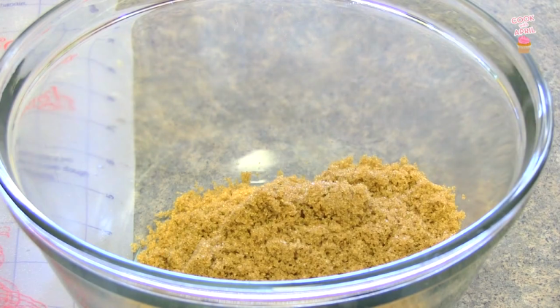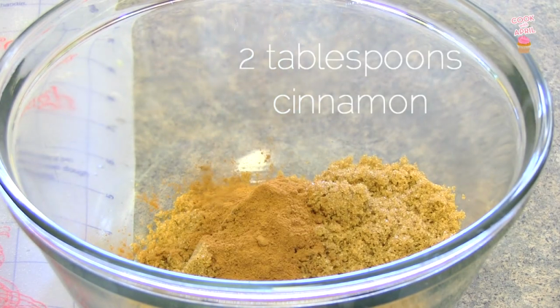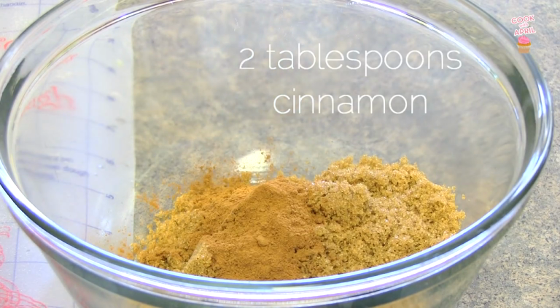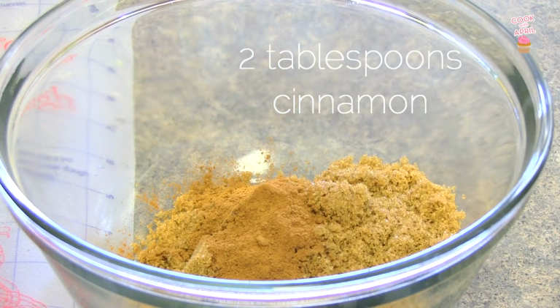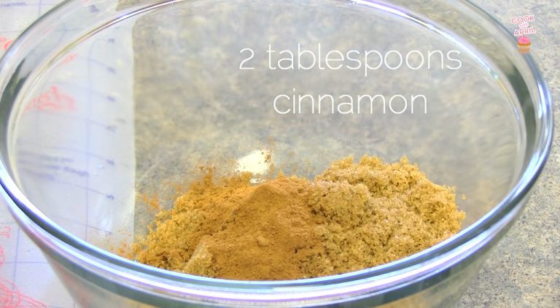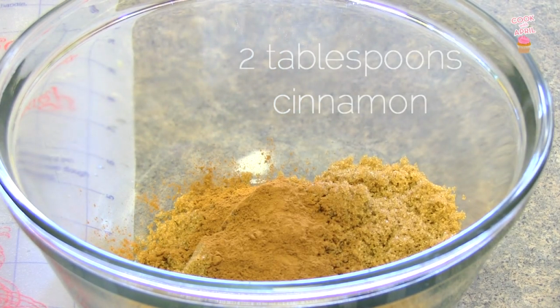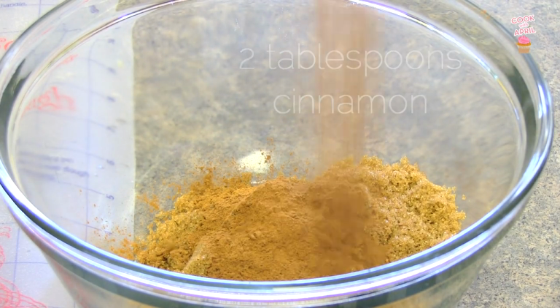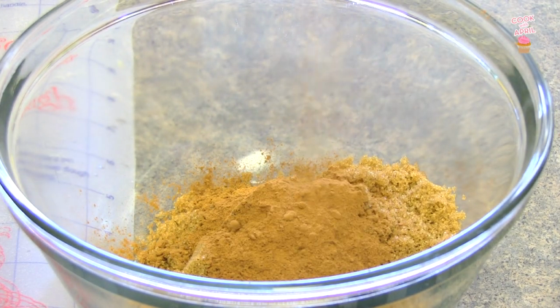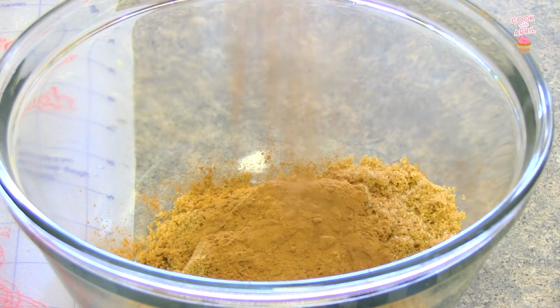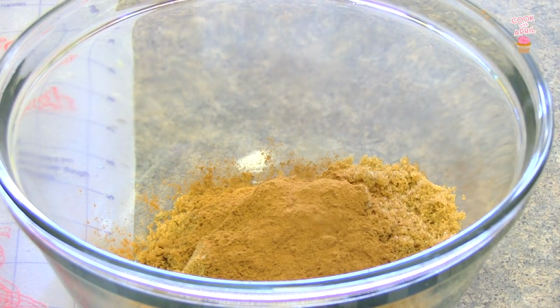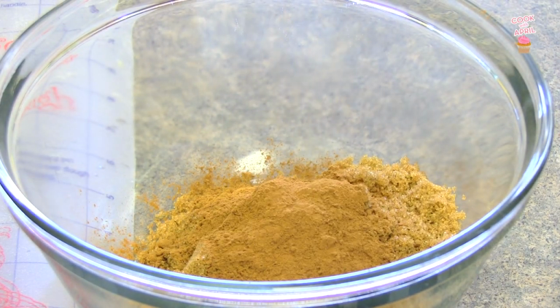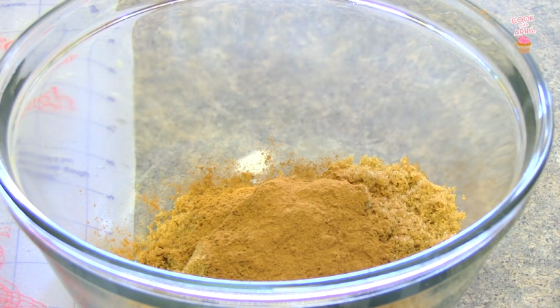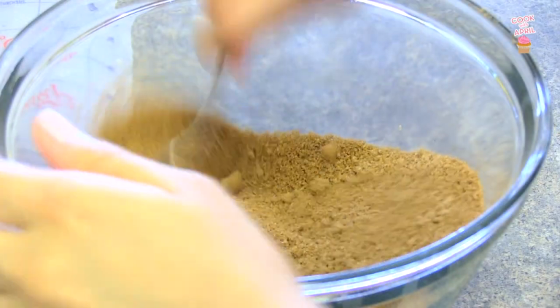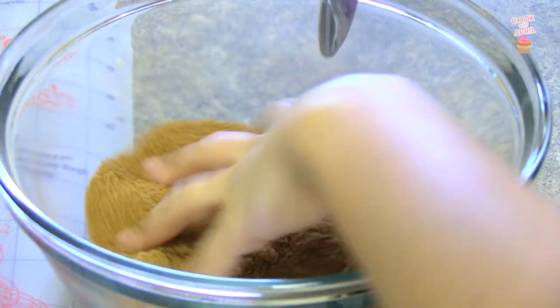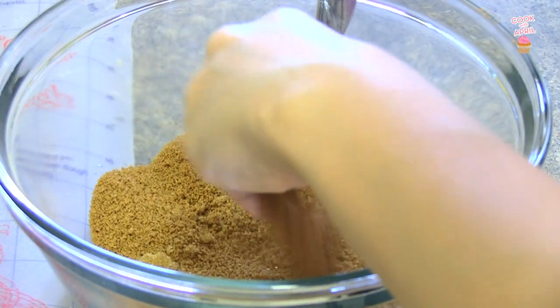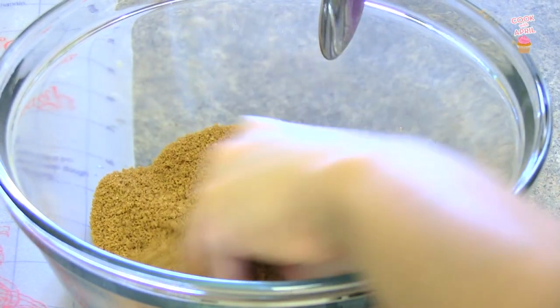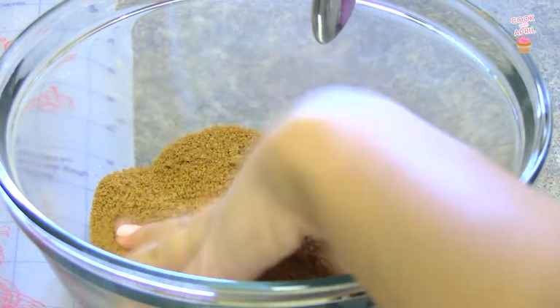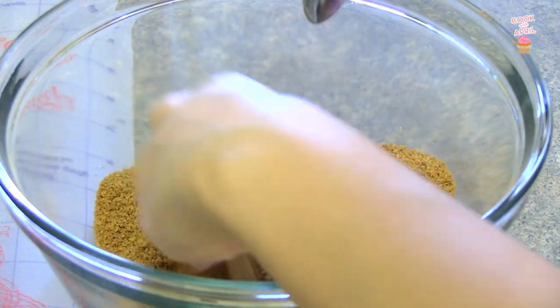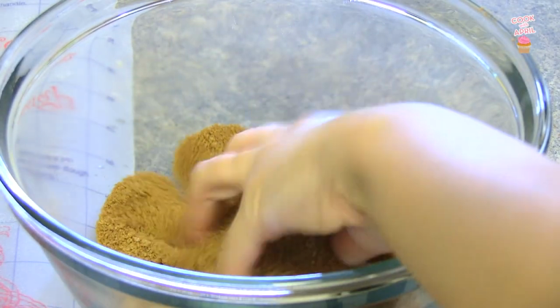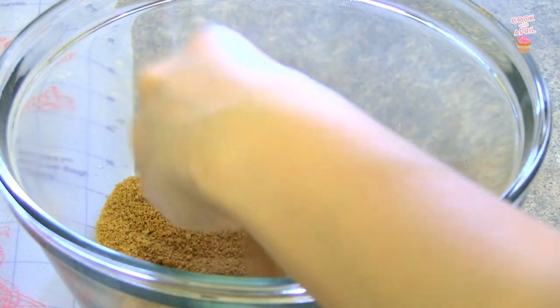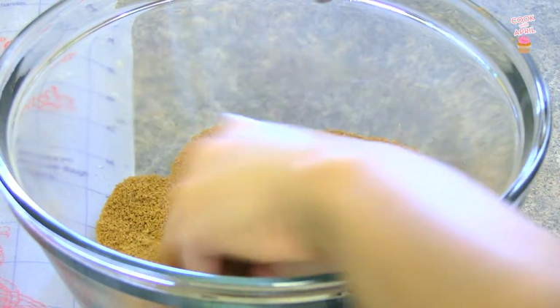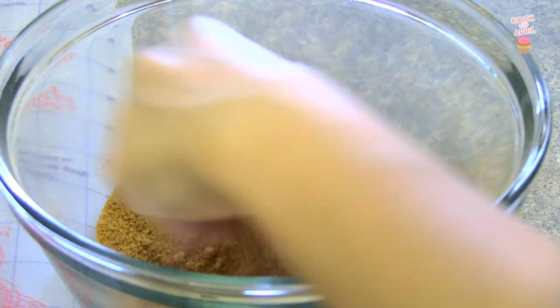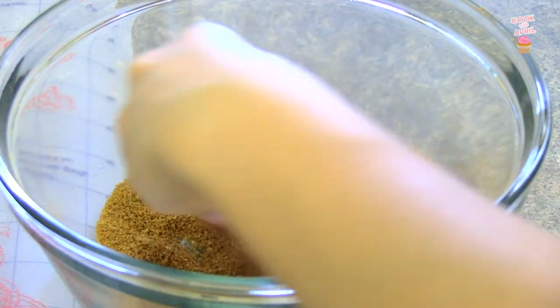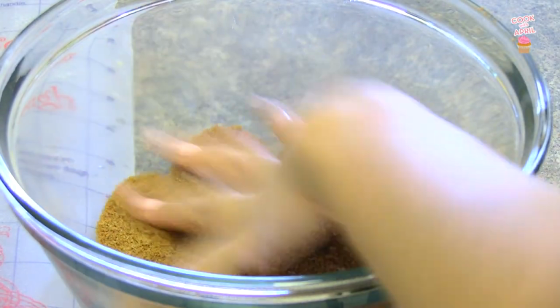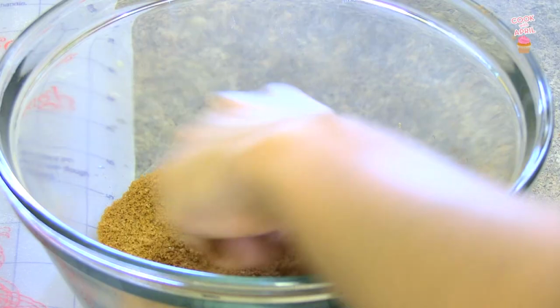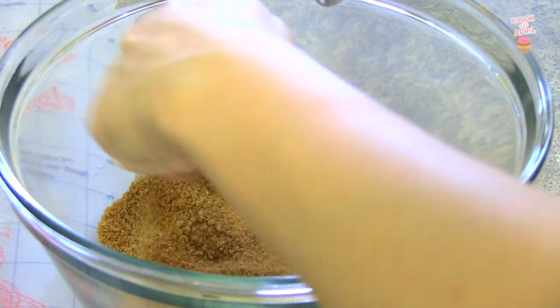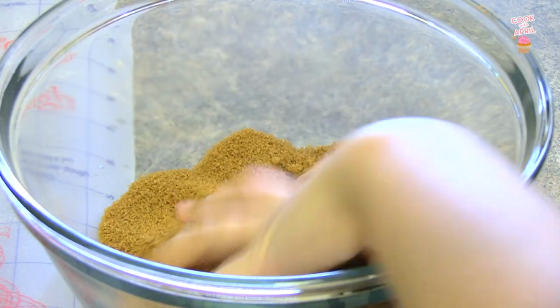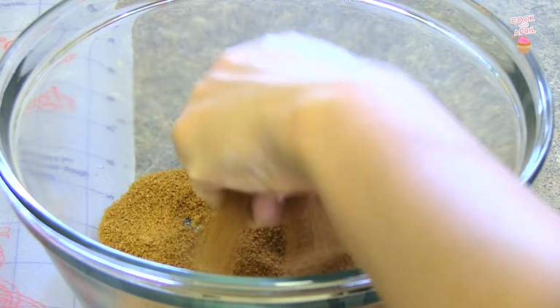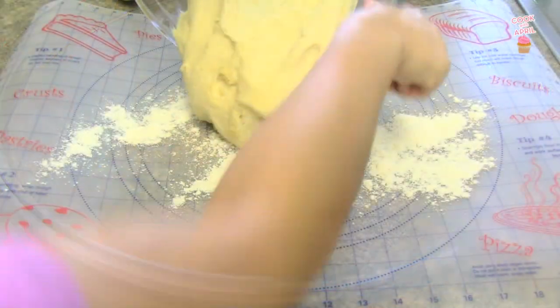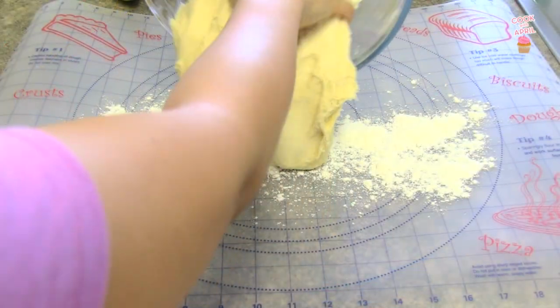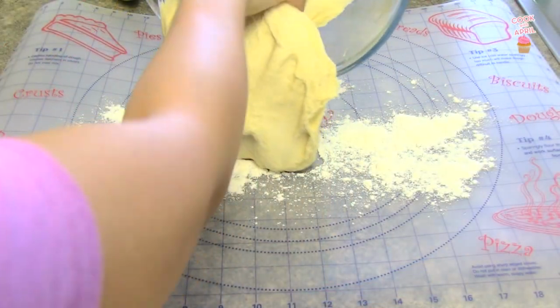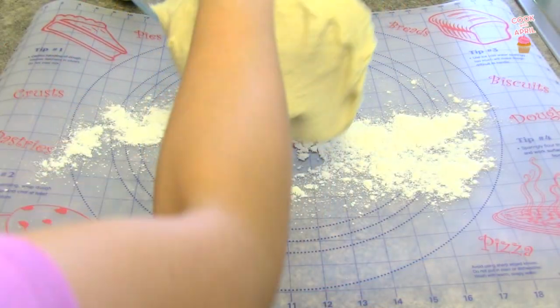In another bowl, place cinnamon and brown sugar together, and then you can mix those ingredients together with a spoon. But I actually prefer to use my hands, because packed brown sugar creates these clumps, and you want to separate those clumps with your hands.